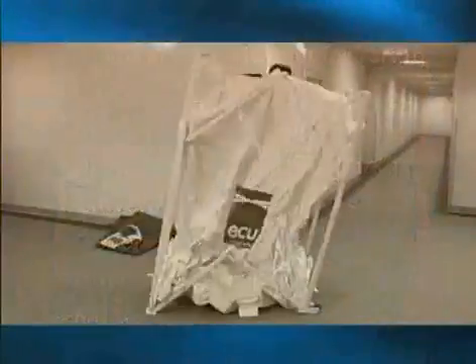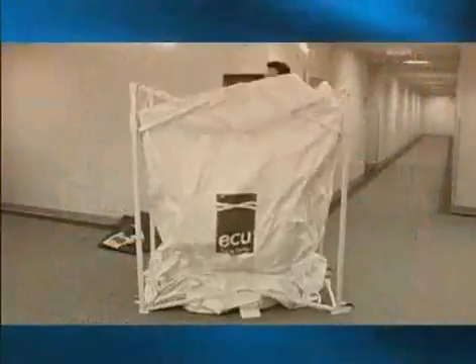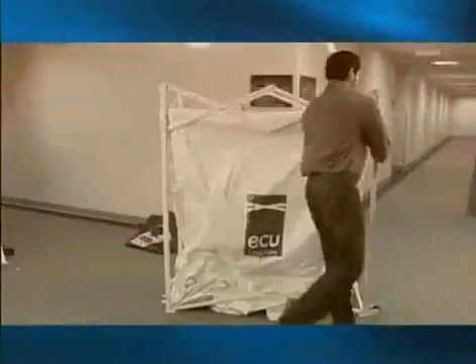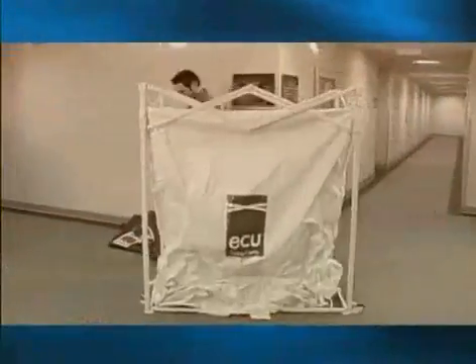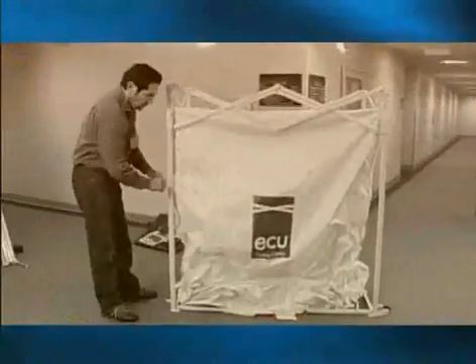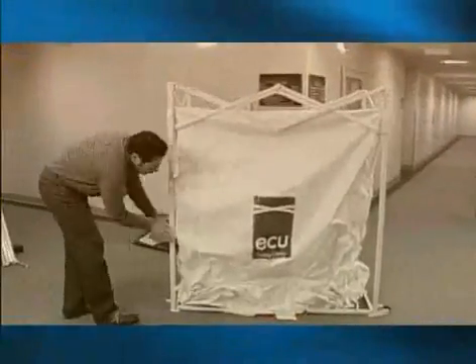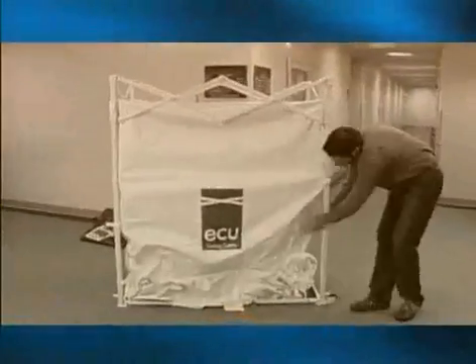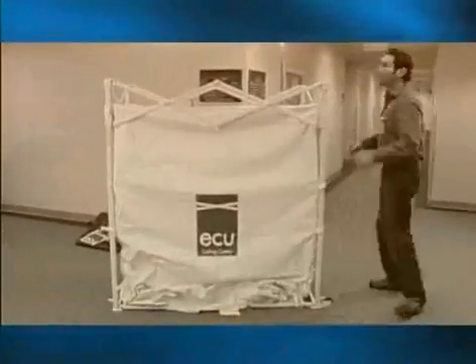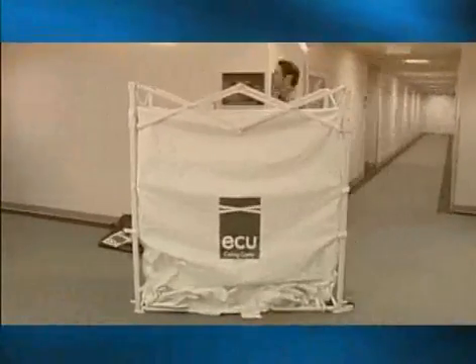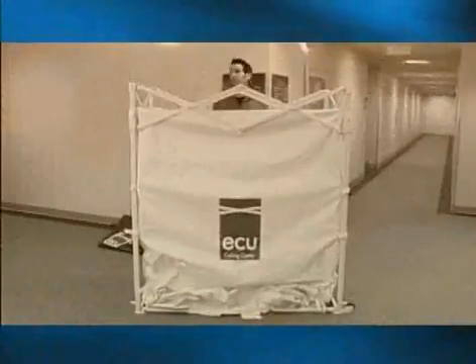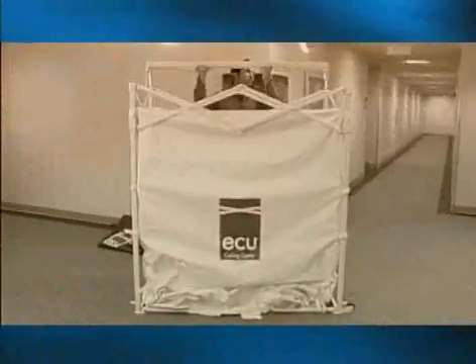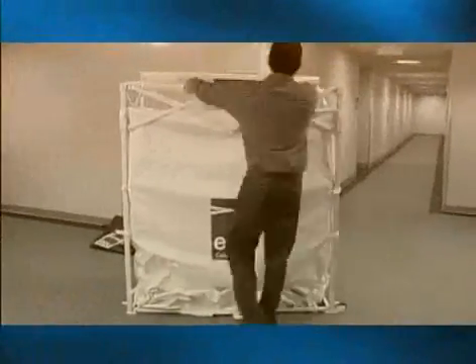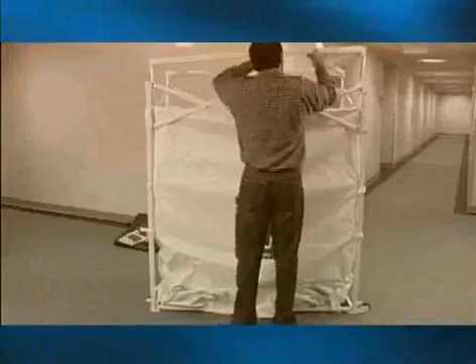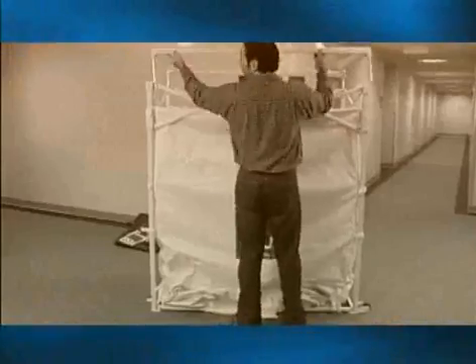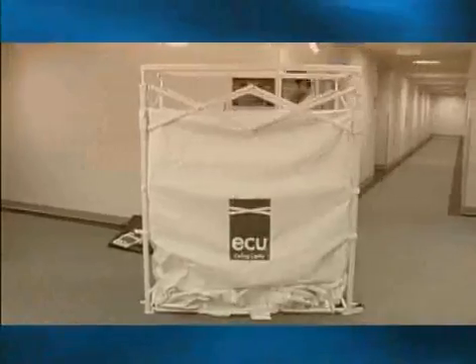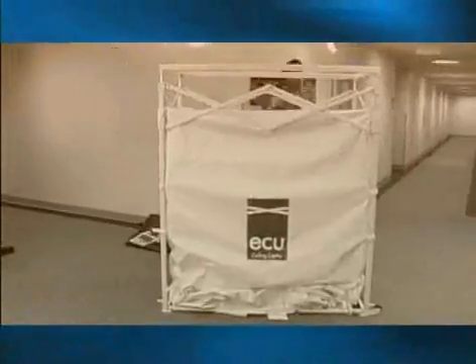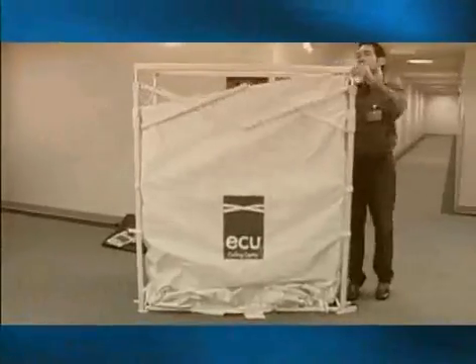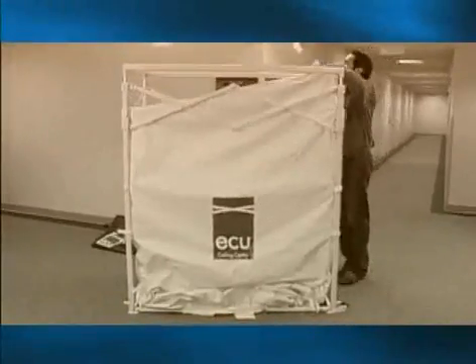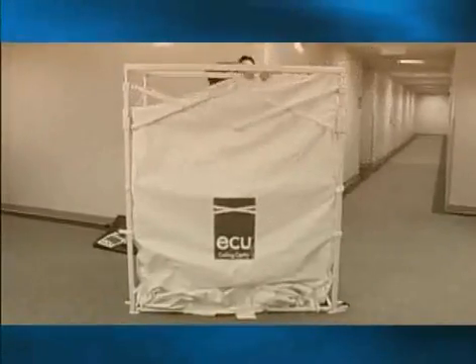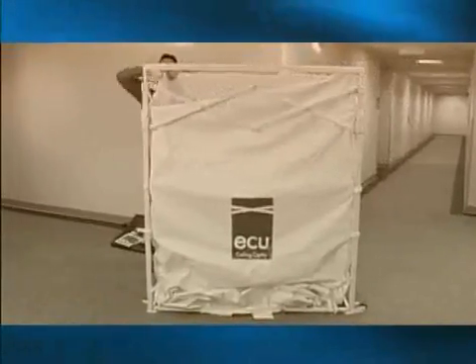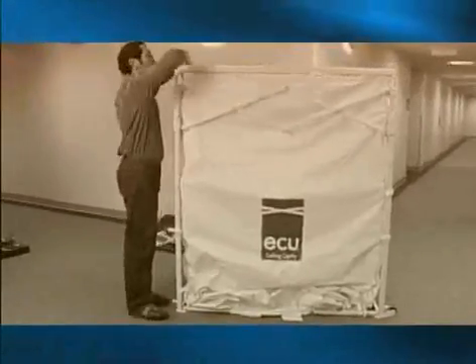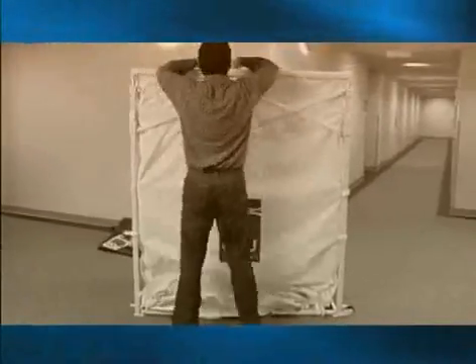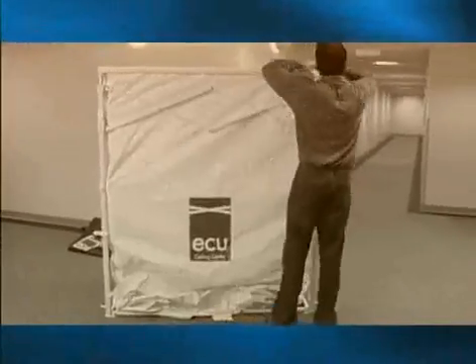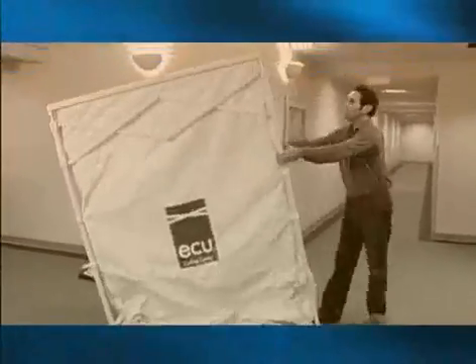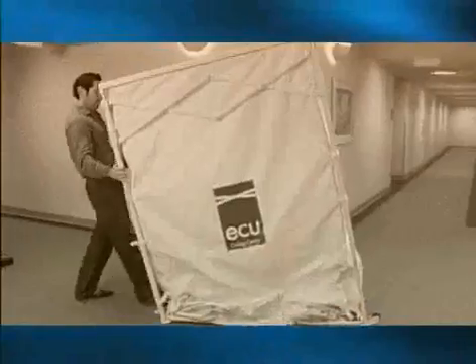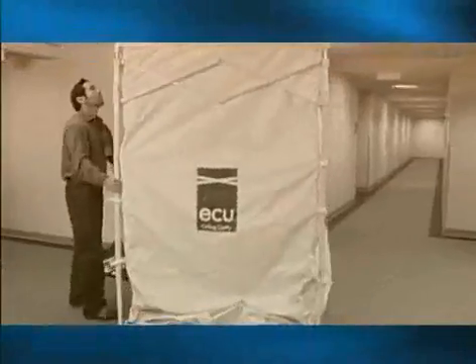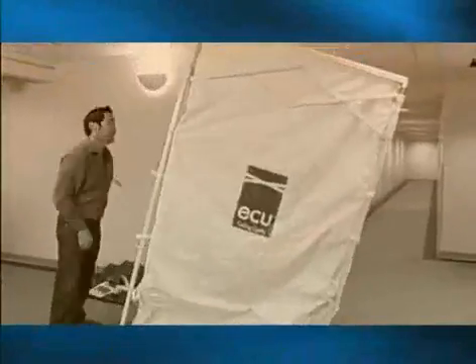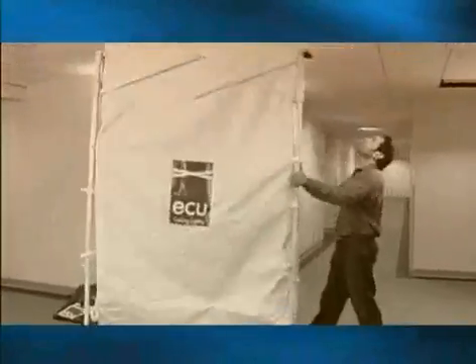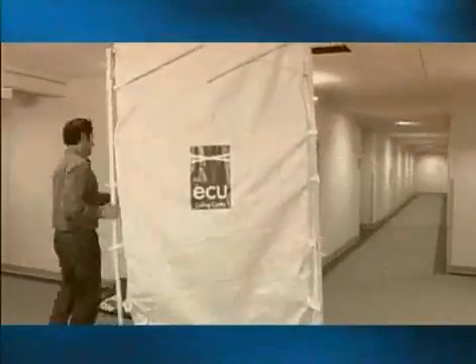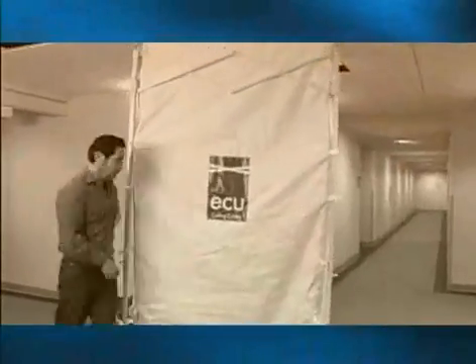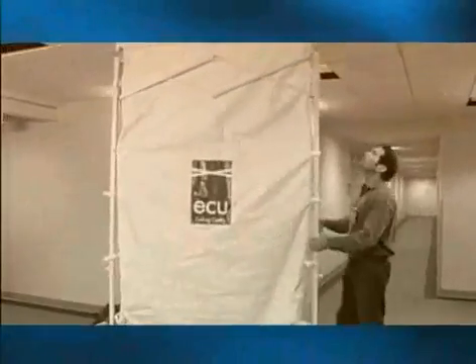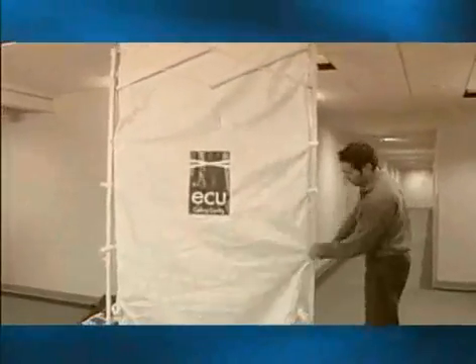The ECU has a unique design which sets it apart from other containment products. Its innovative collapsible frame is constructed of a sturdy, lightweight steel that enables an easy setup by one person in 5 to 20 minutes, depending on the application.